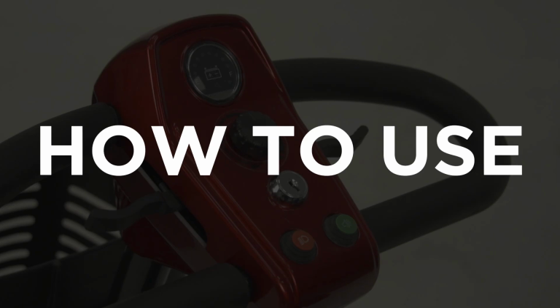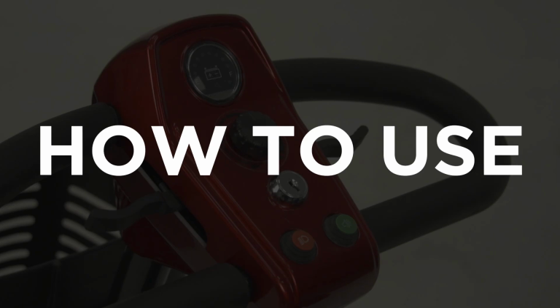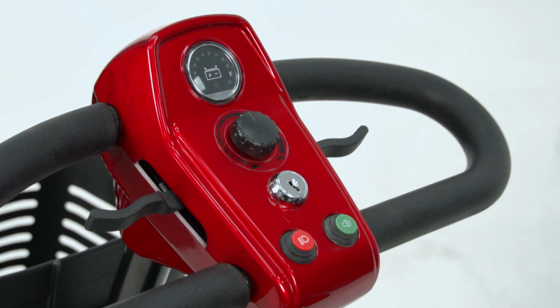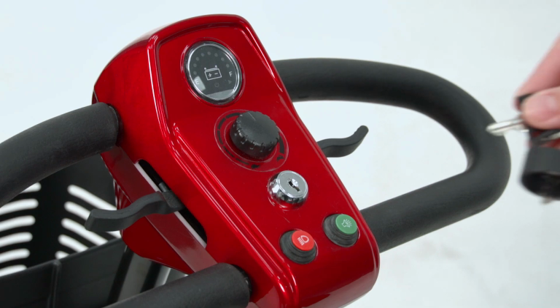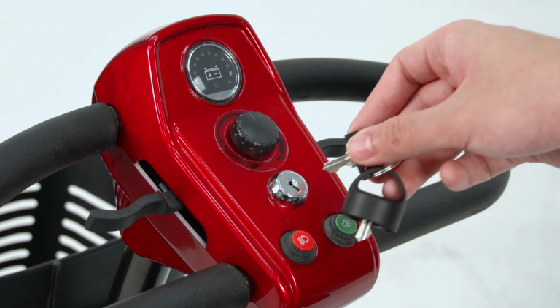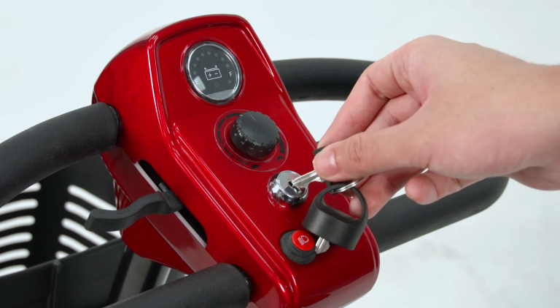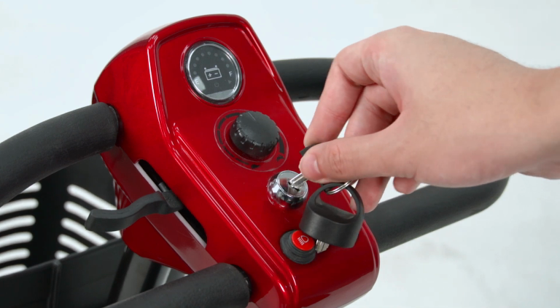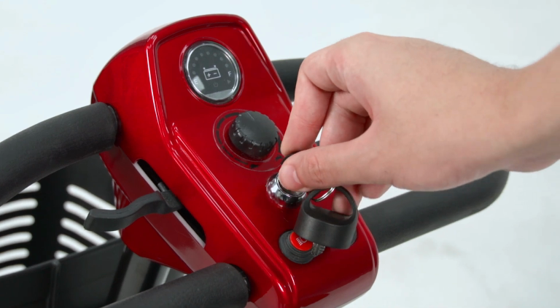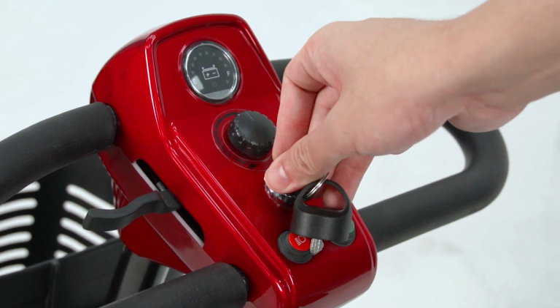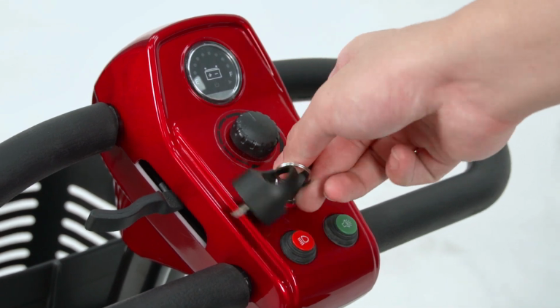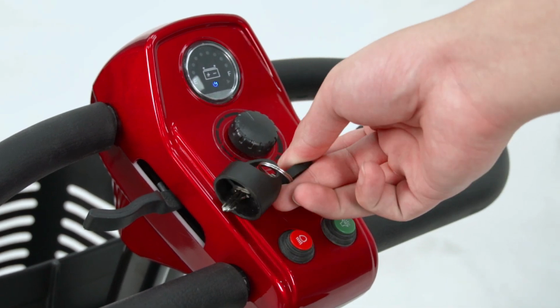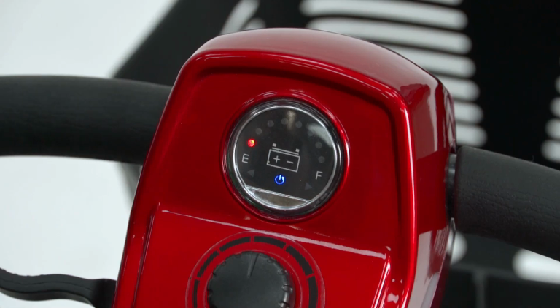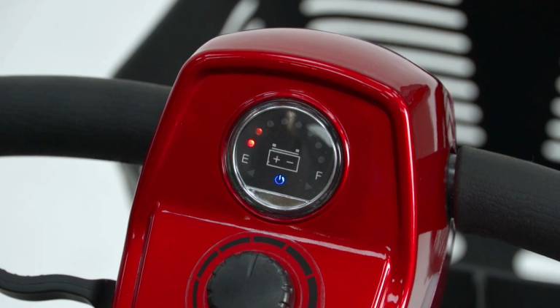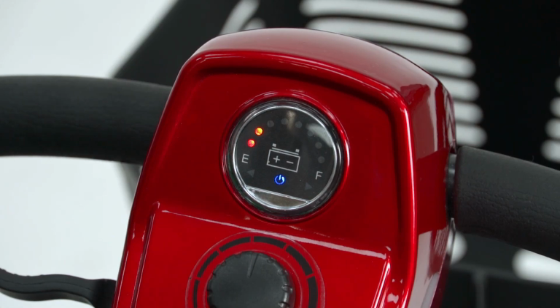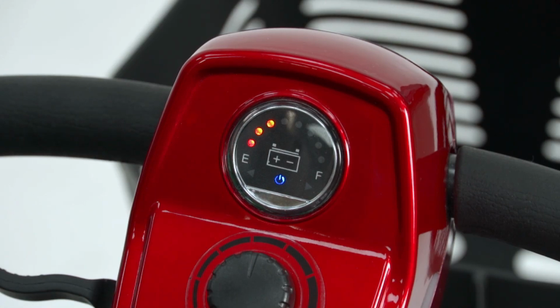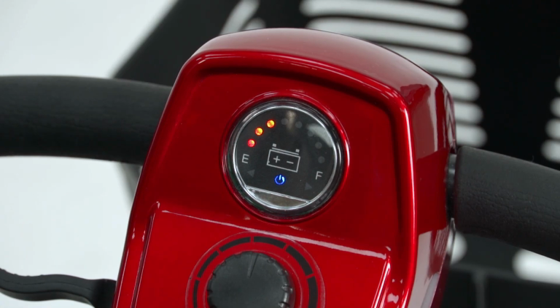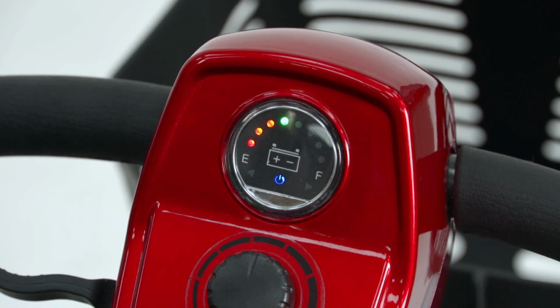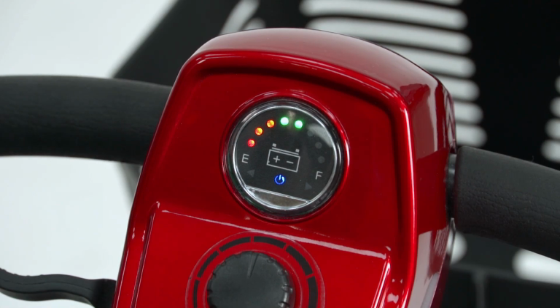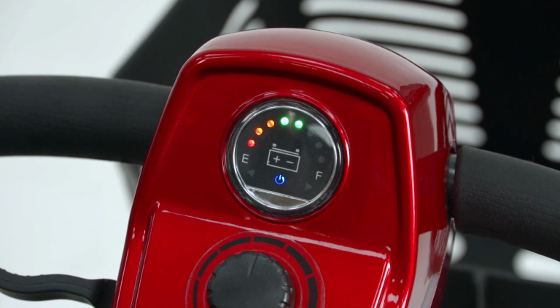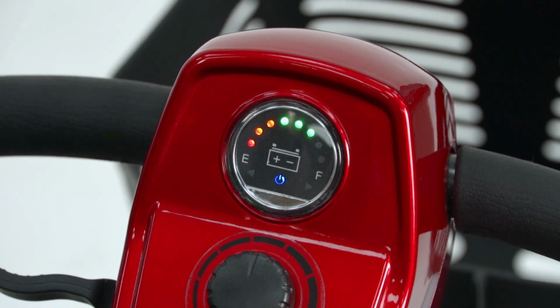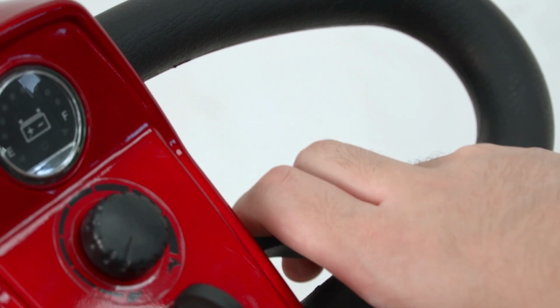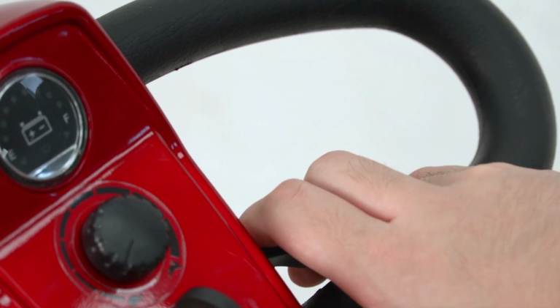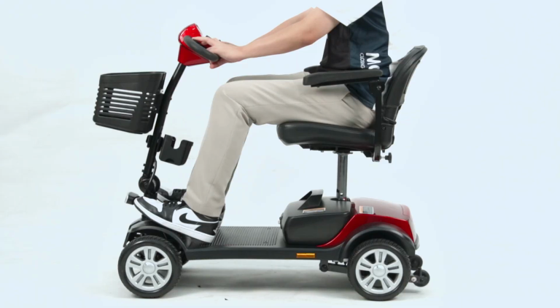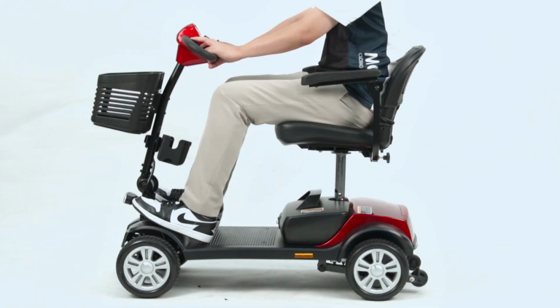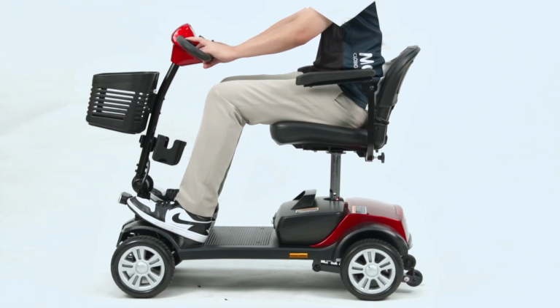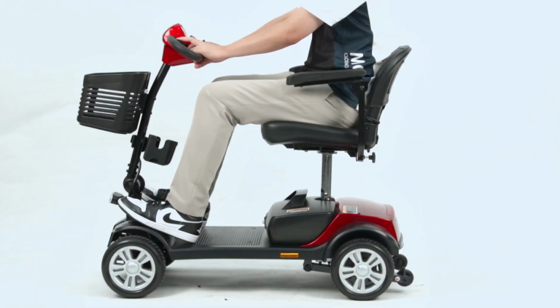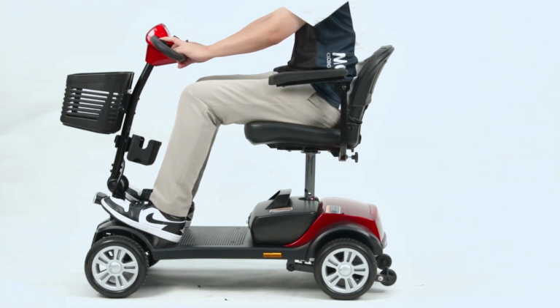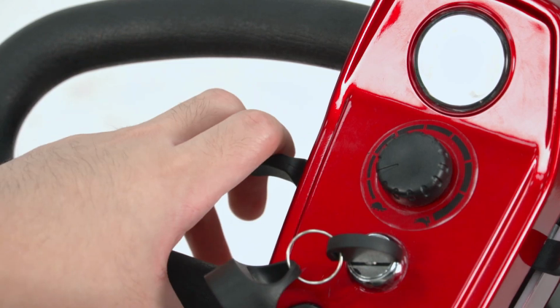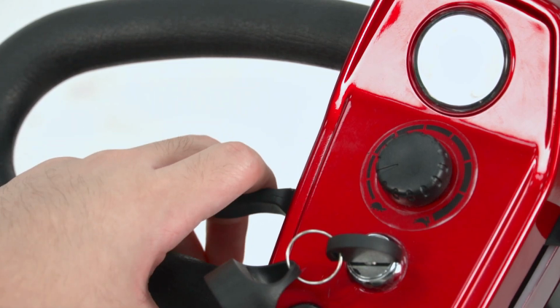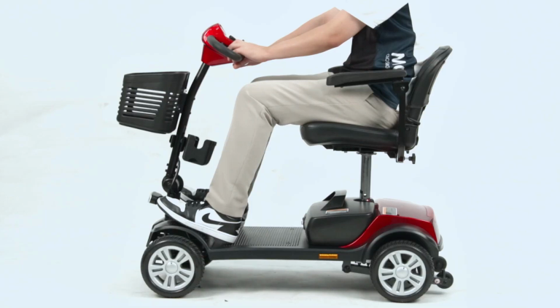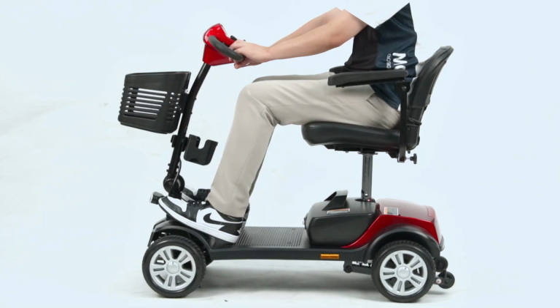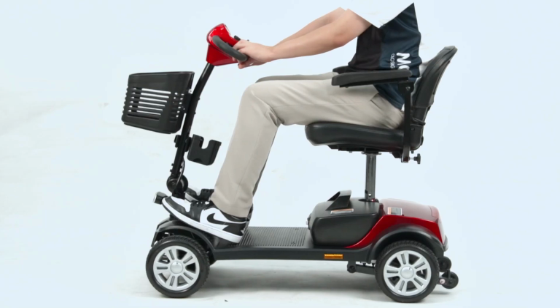How to use: First, slot in the key into the key ignition. Twist the key and the battery indicator will light up. Press the lever on the right to move forward and press the lever on the left to reverse.